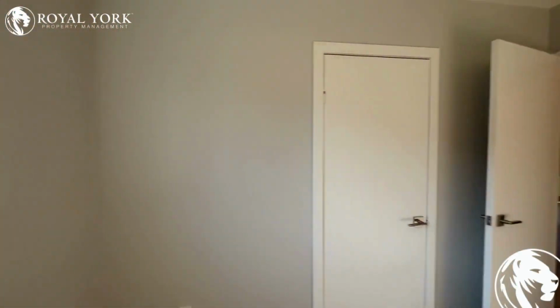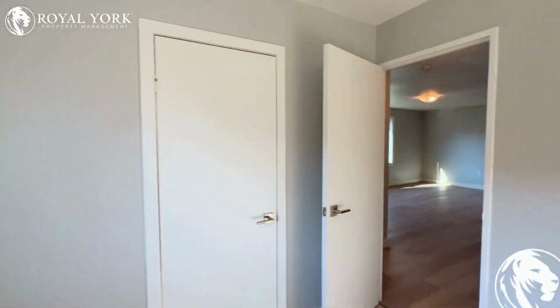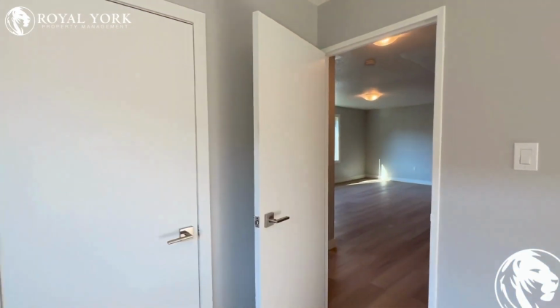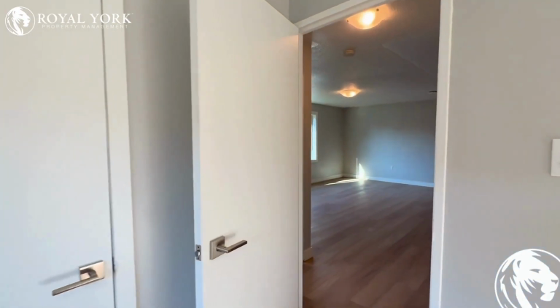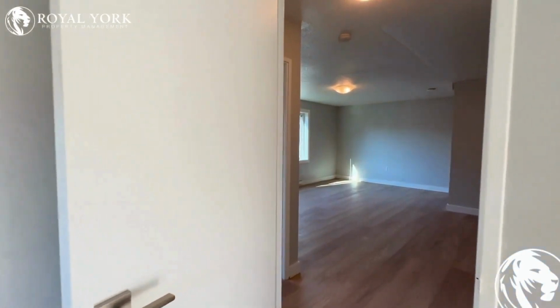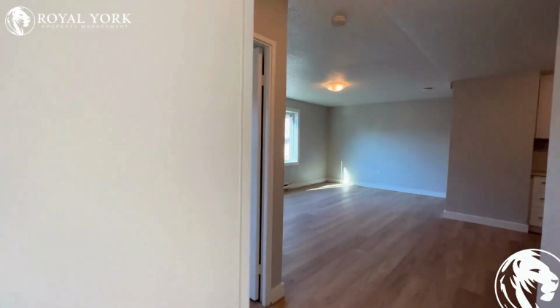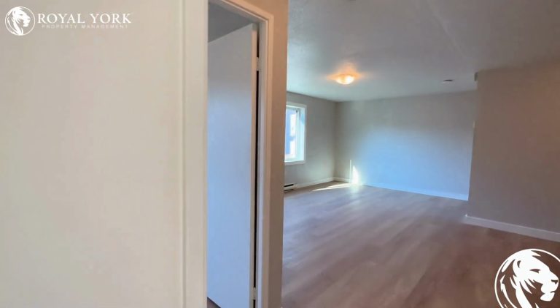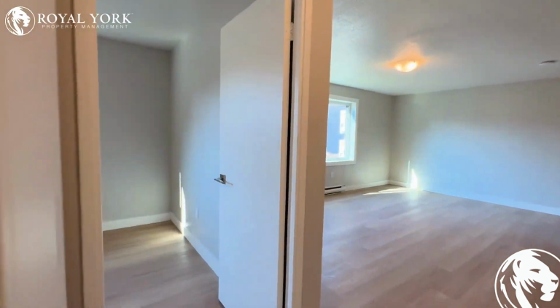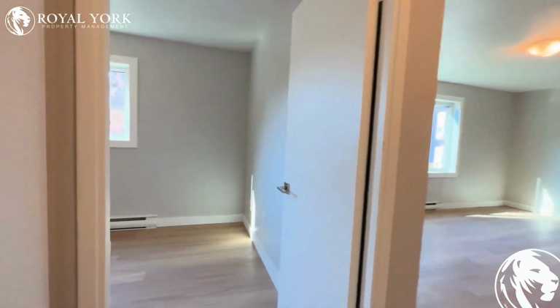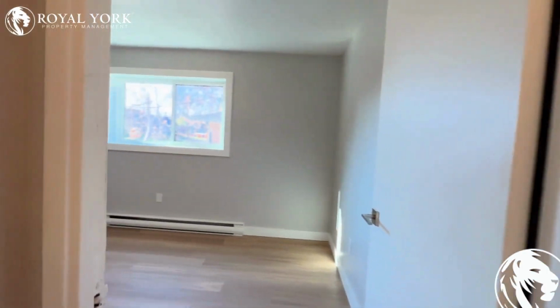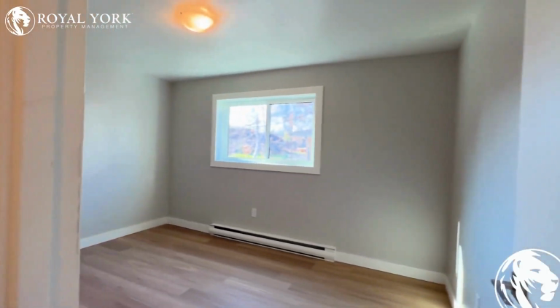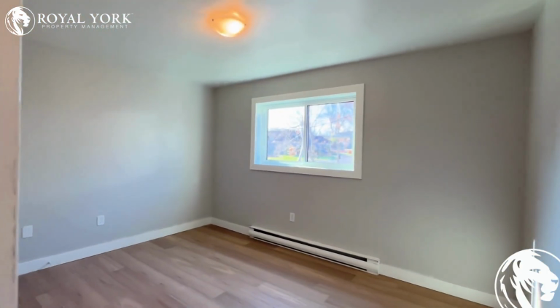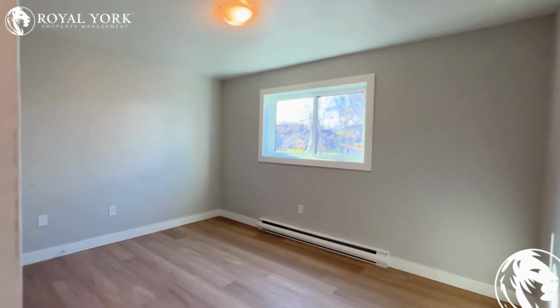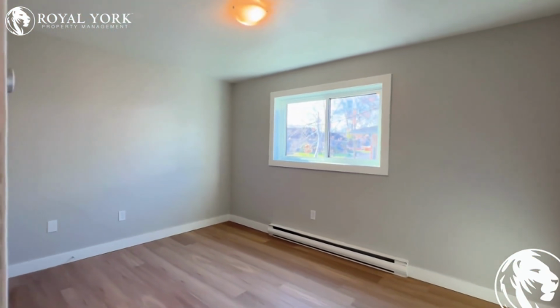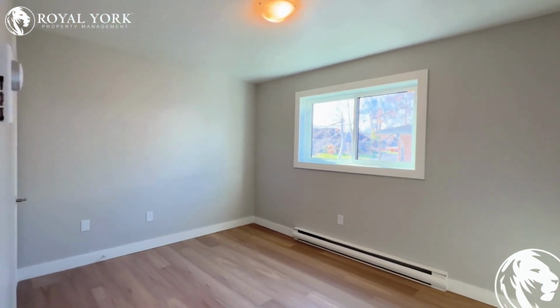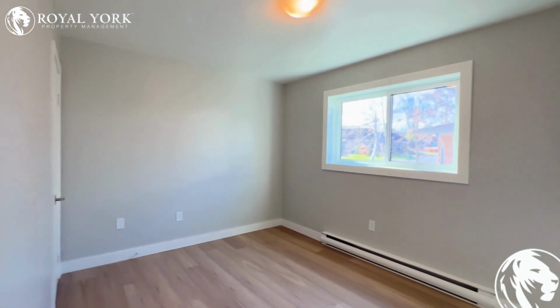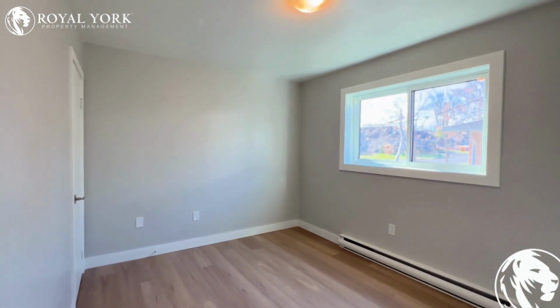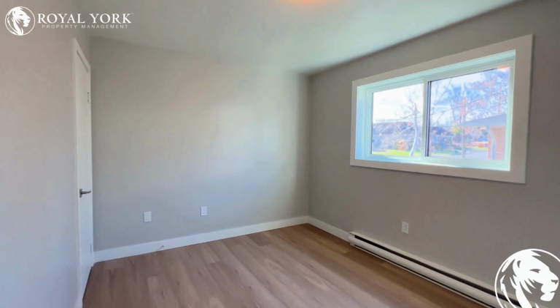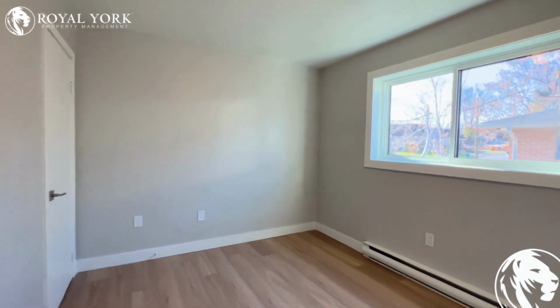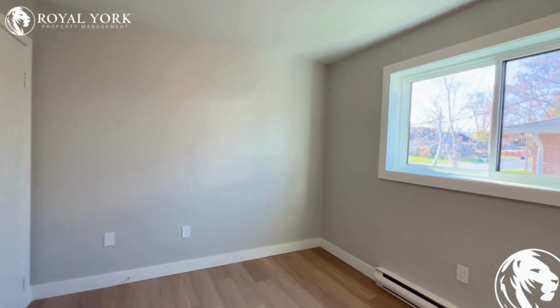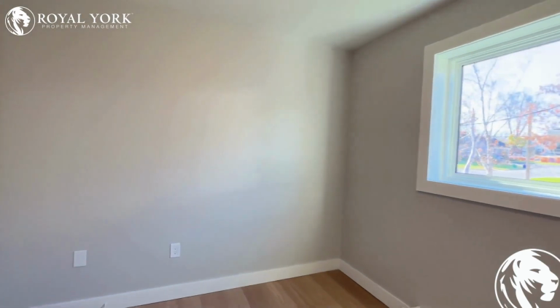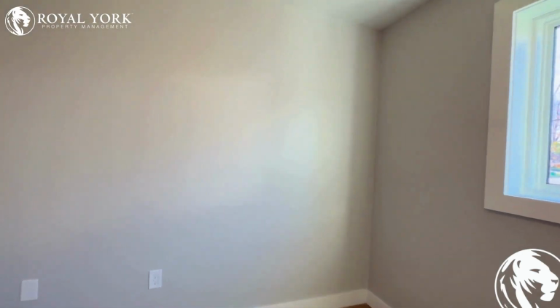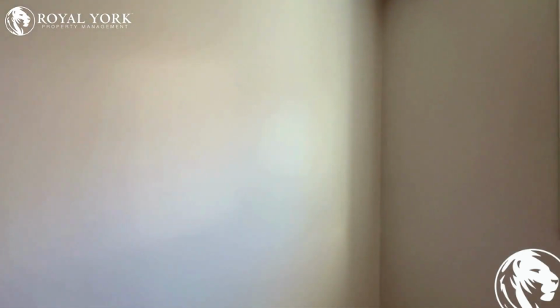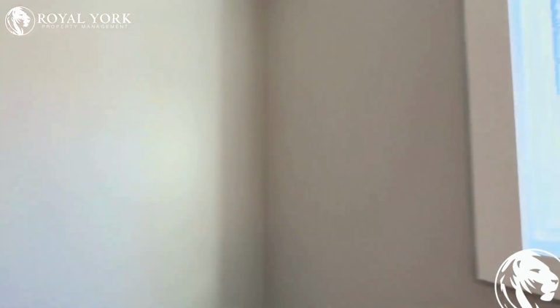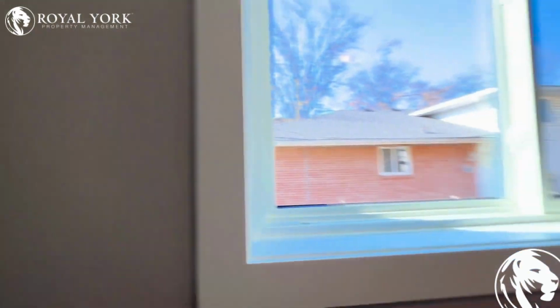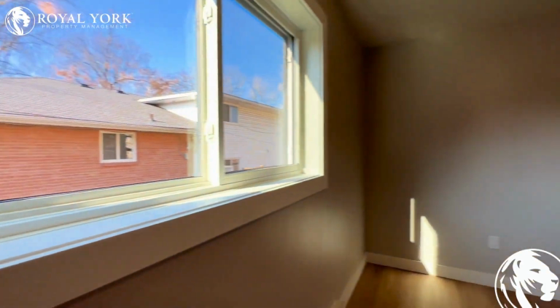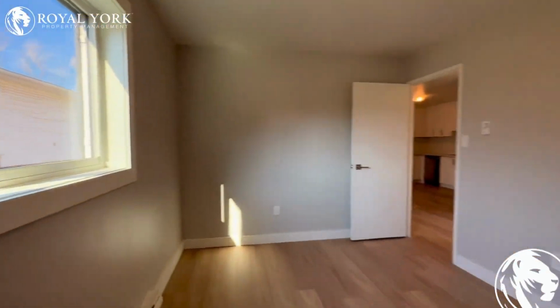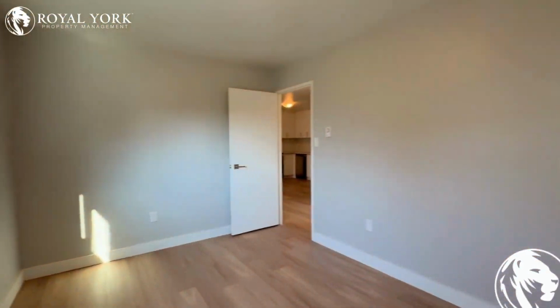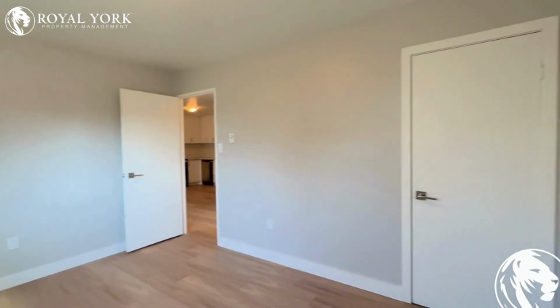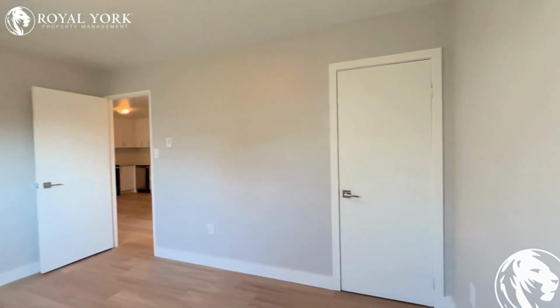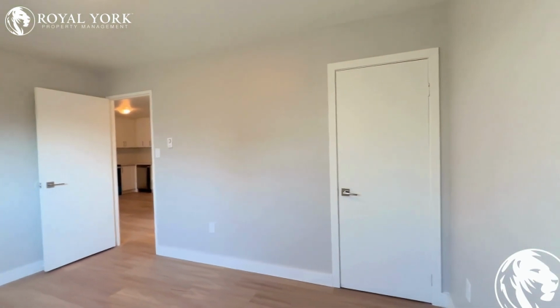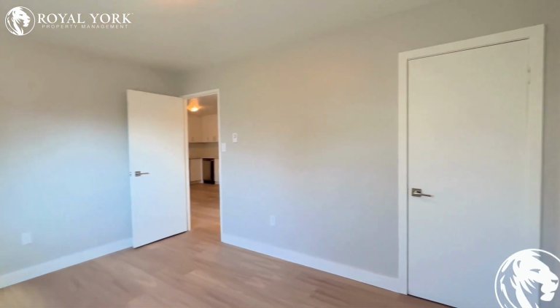Moving forward to the final bedroom — this is the primary bedroom. This features enough space for a king-size bed with one night table, or a queen-size bed with two night tables, whichever you prefer. Additionally, it does have a storage closet over to the right as well.